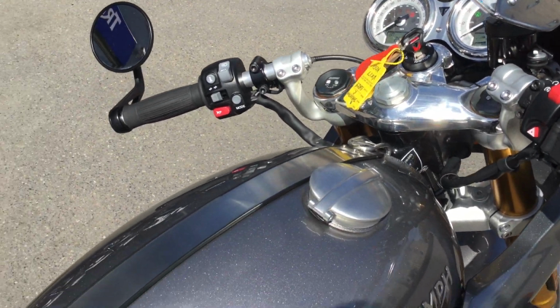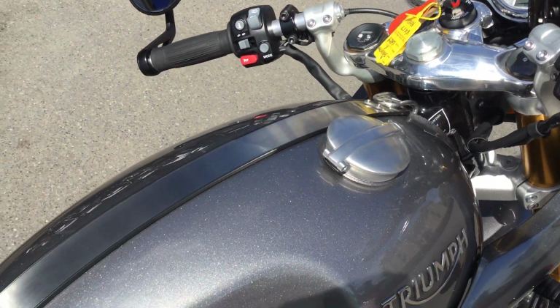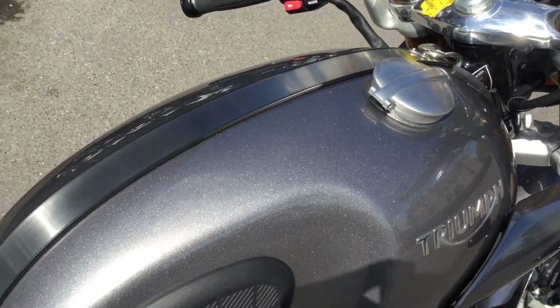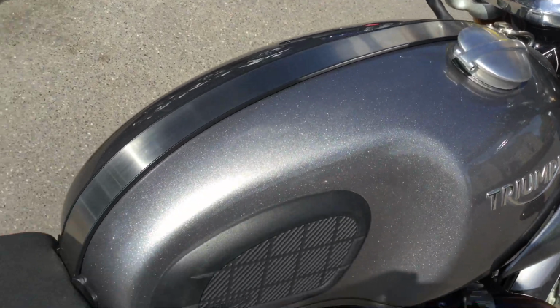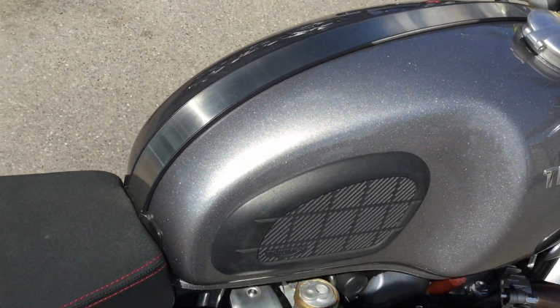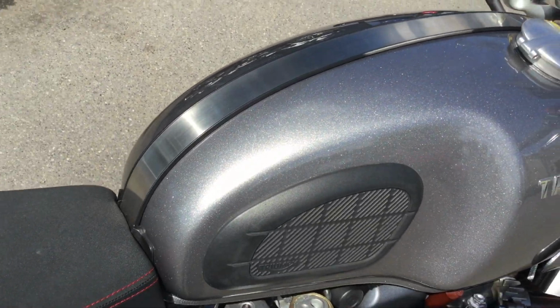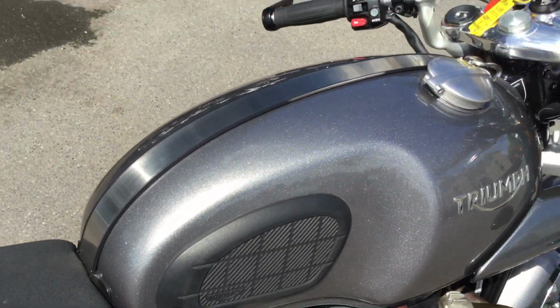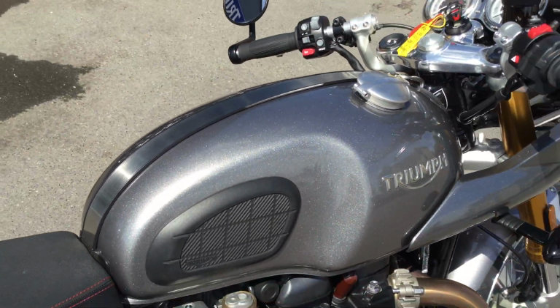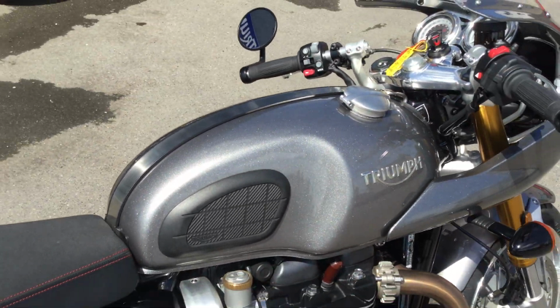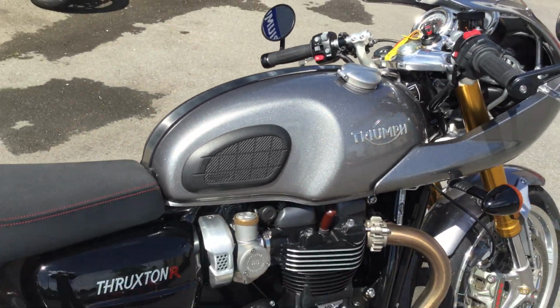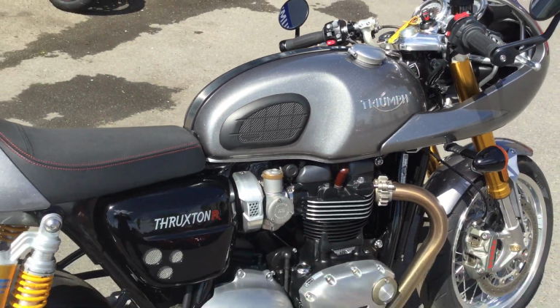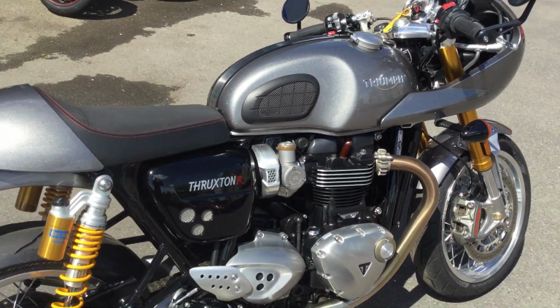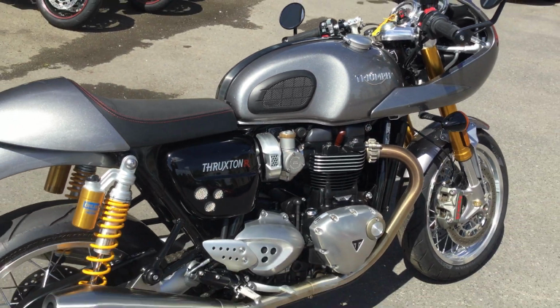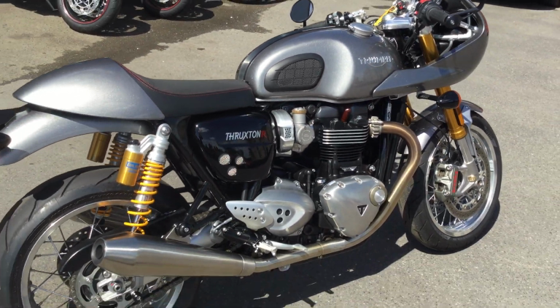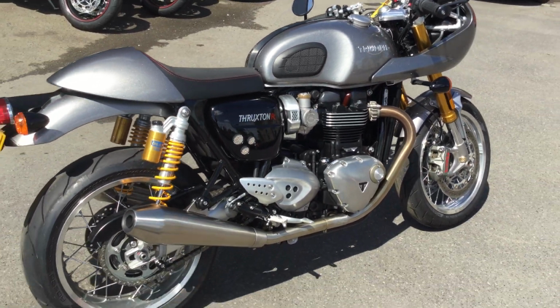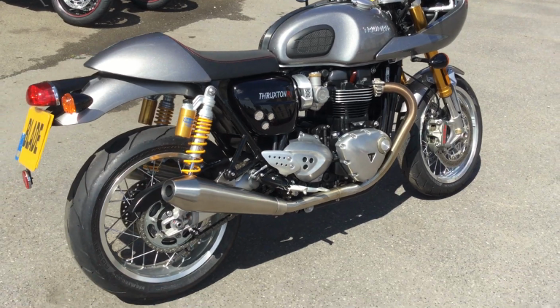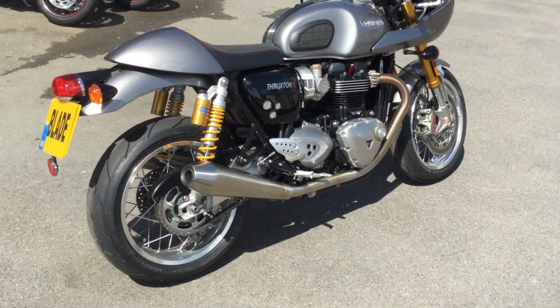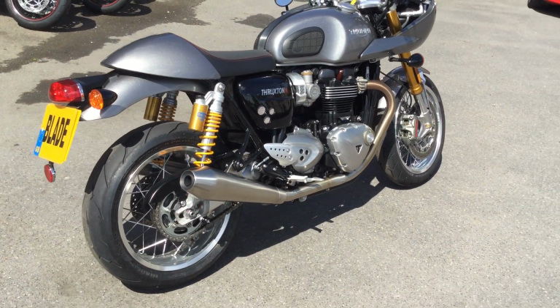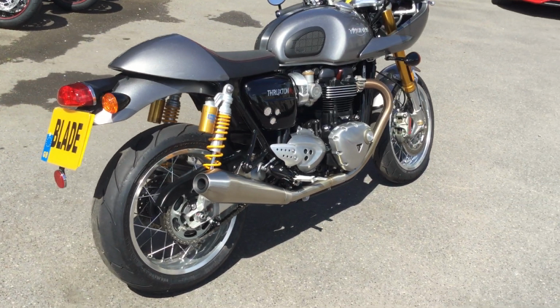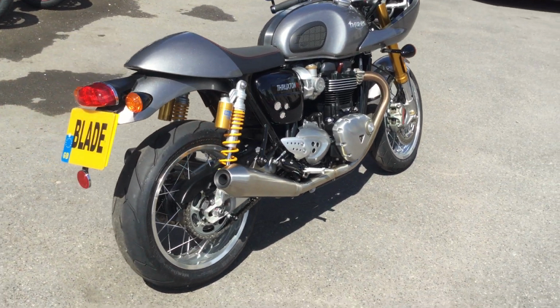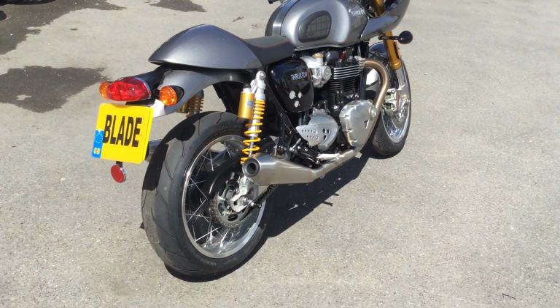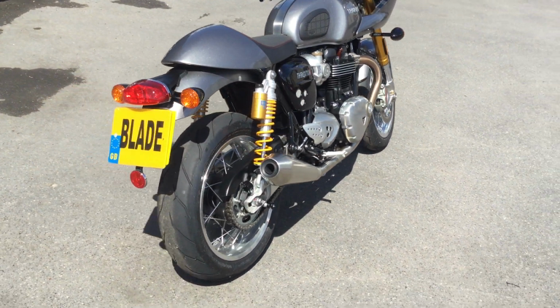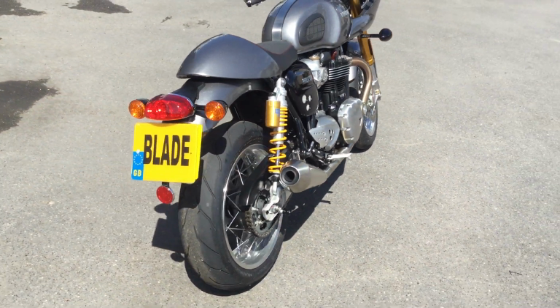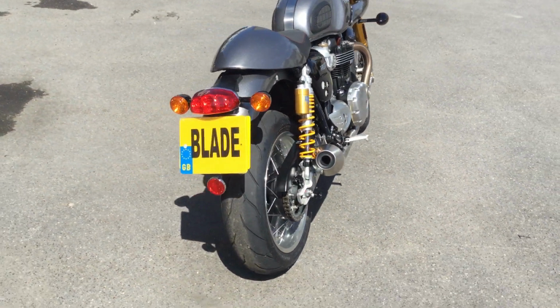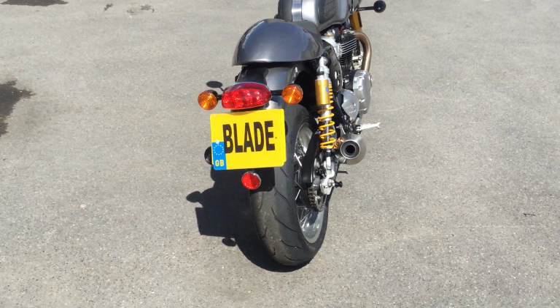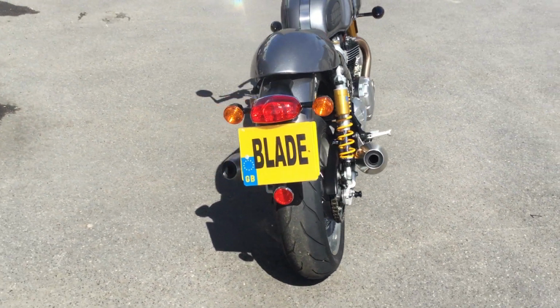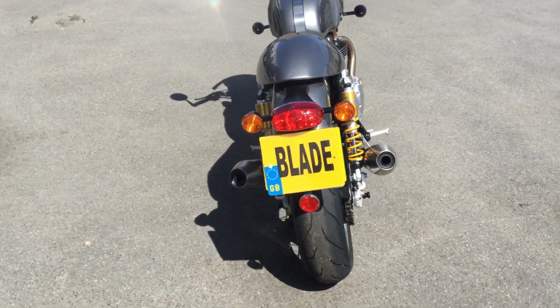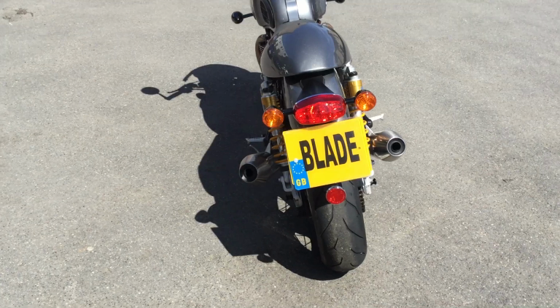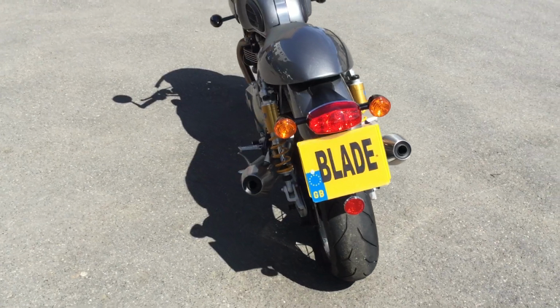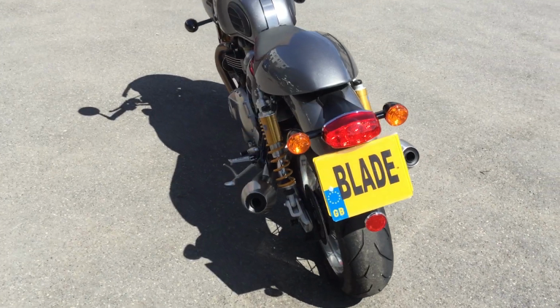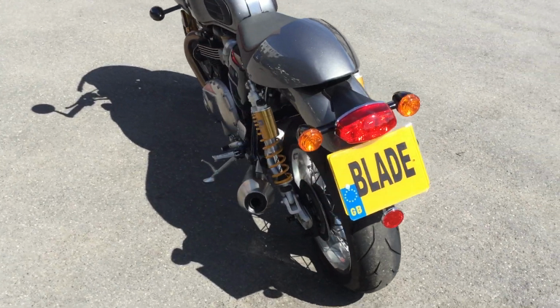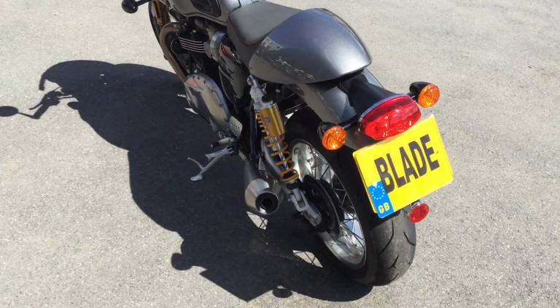I love the tank strap on there — some nice detailing. As I walk you around the bike it's got some great equipment on it. You can see there on the rear it's got the Ohlins rear suspension.